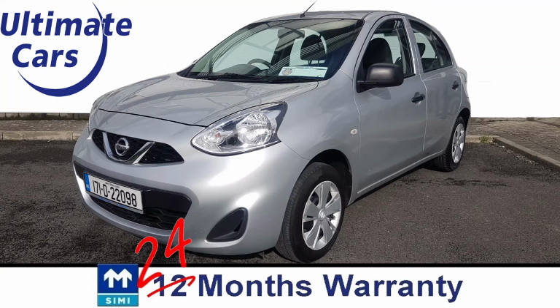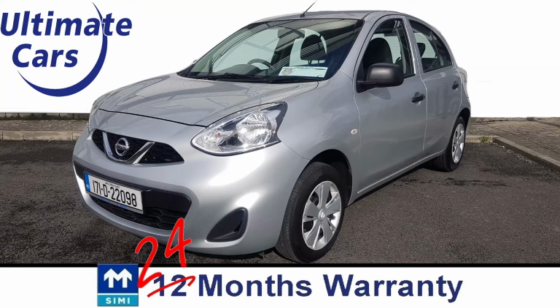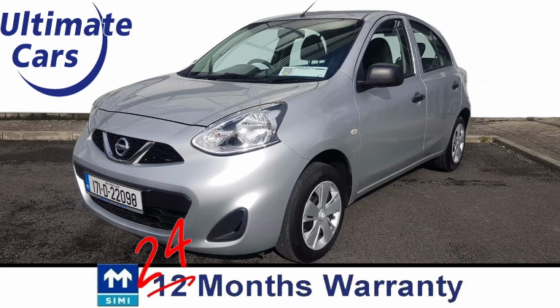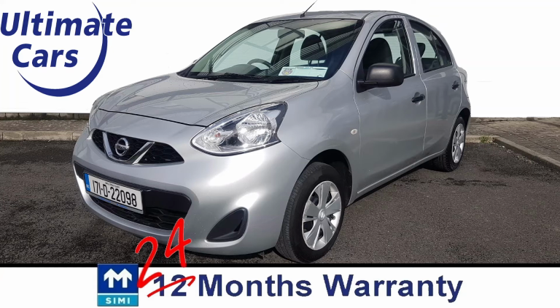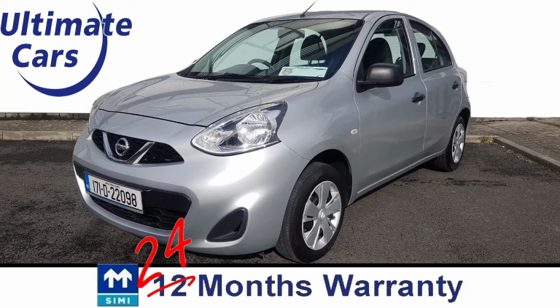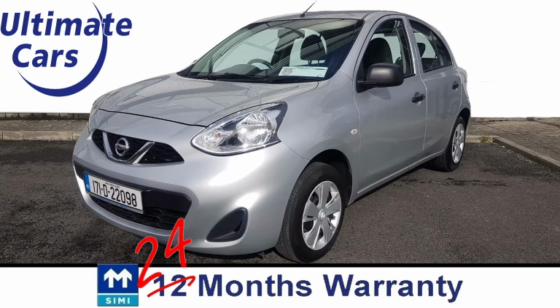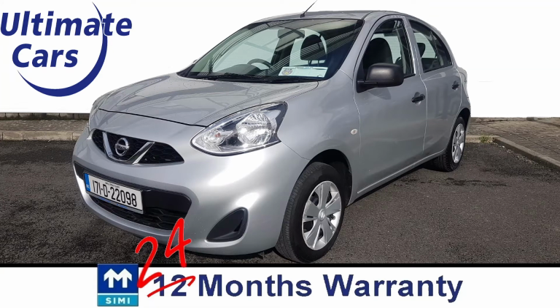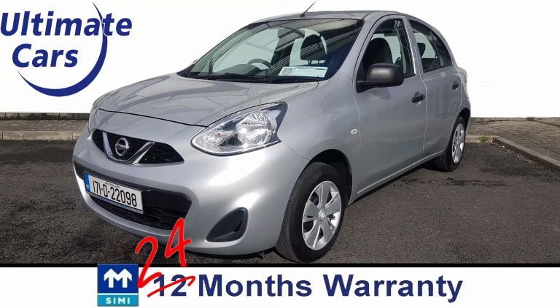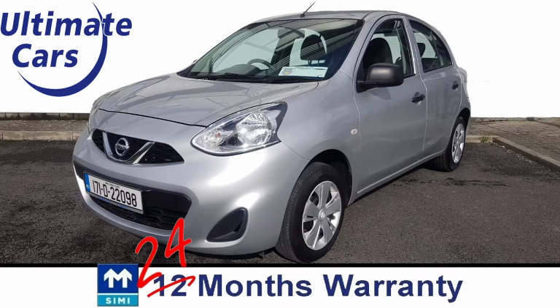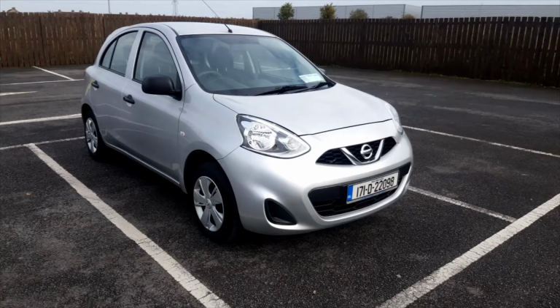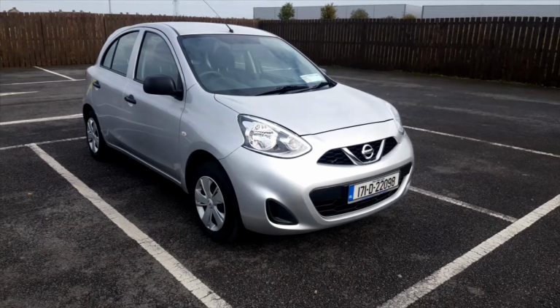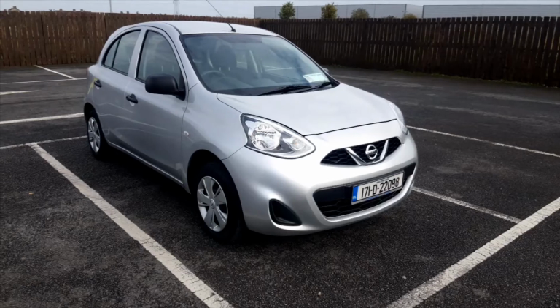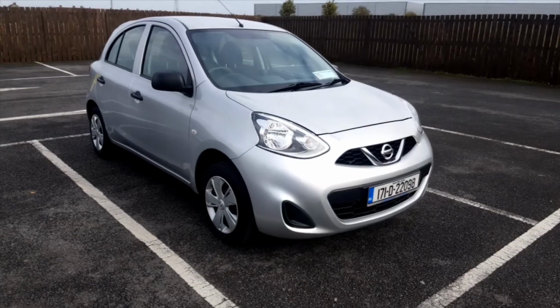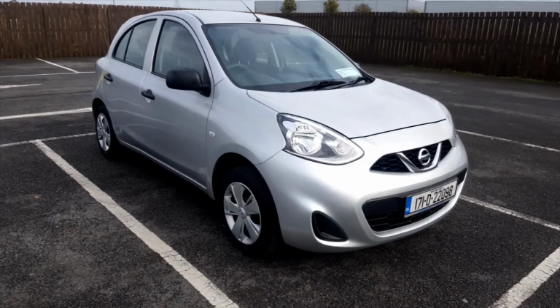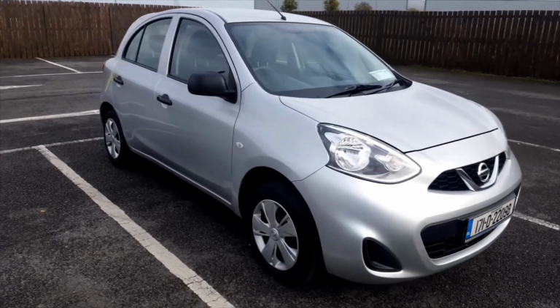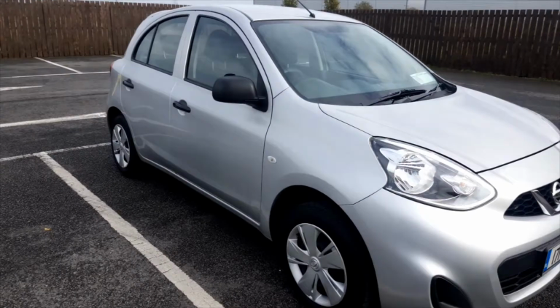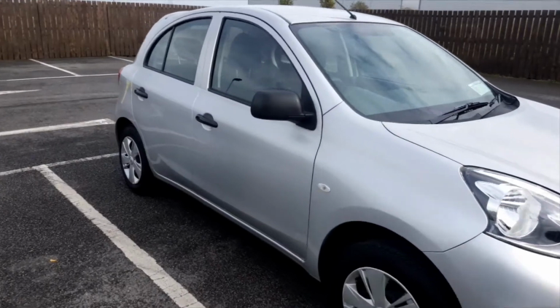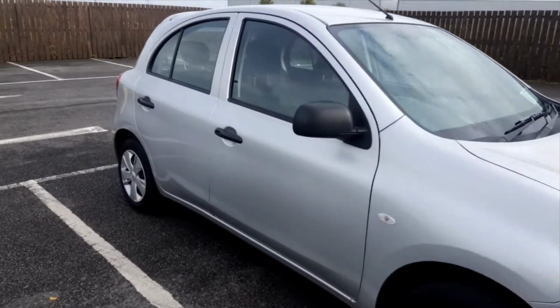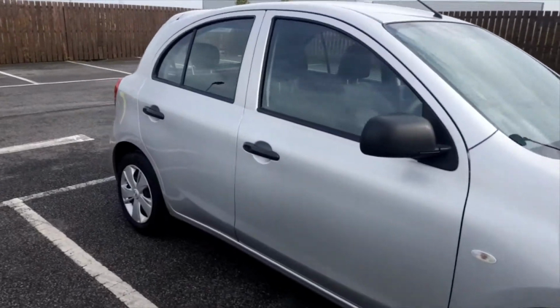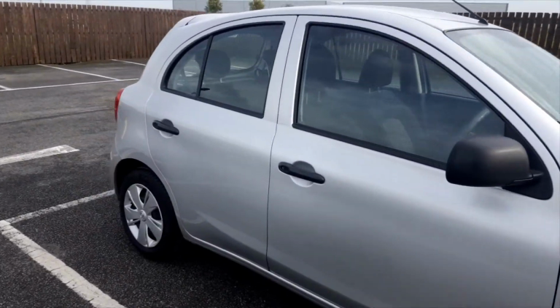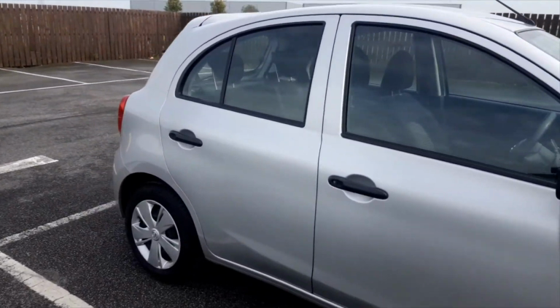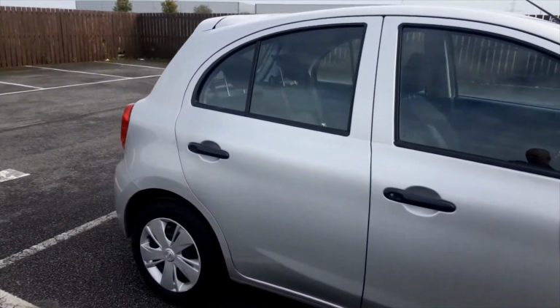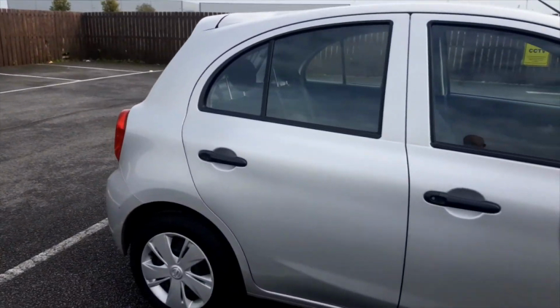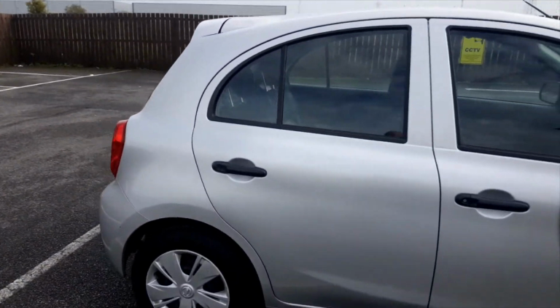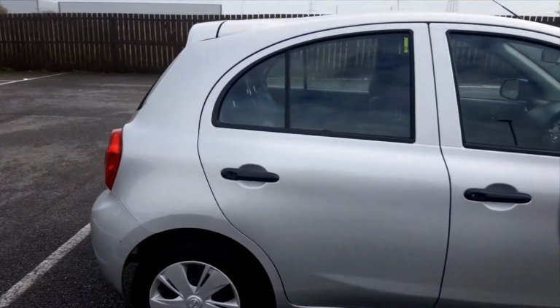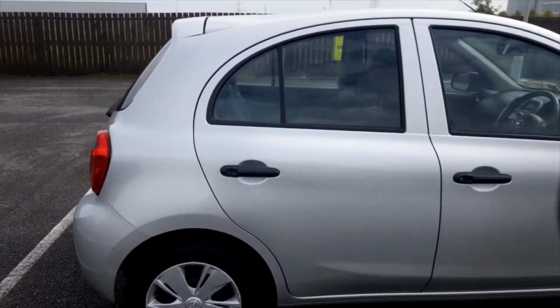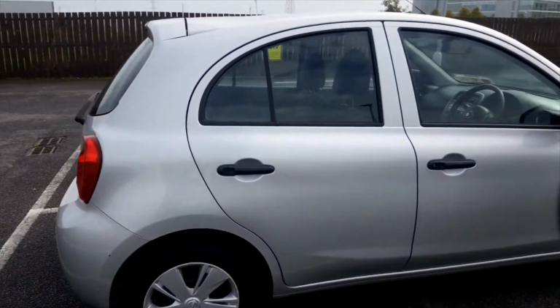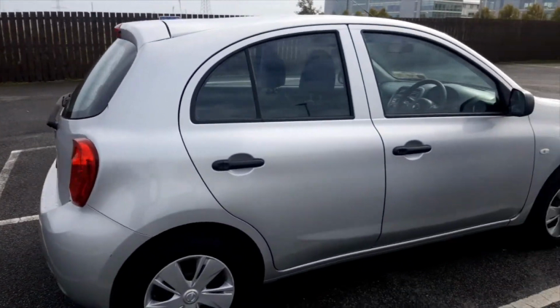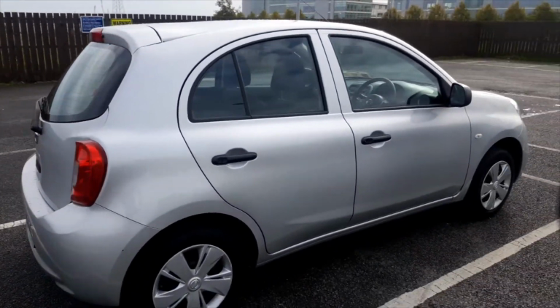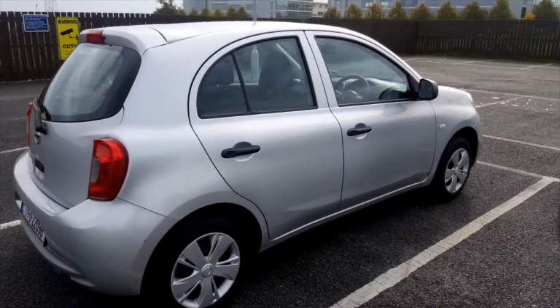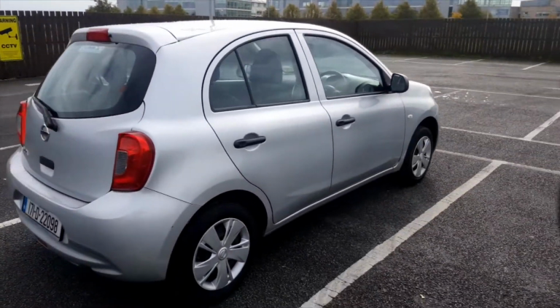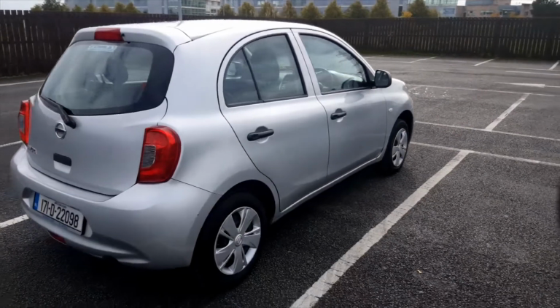Hi, I'm Eugene and welcome to Ultimate Cars. This is a 2017 Nissan Micra Automatic. It's a 1.2 petrol and the road tax is €270.